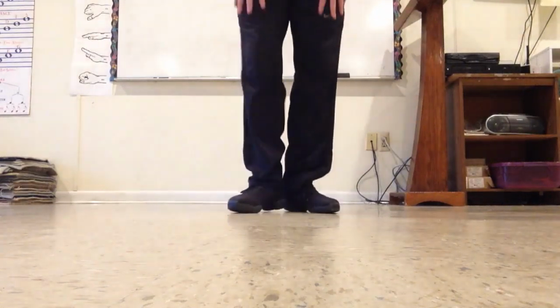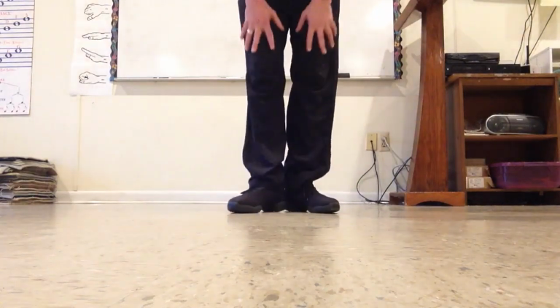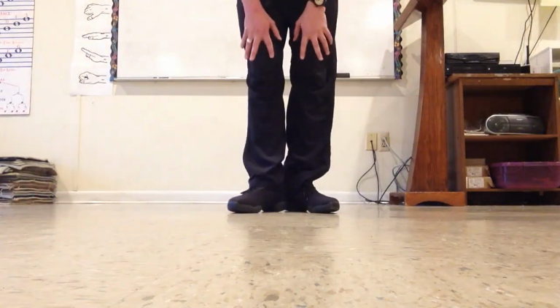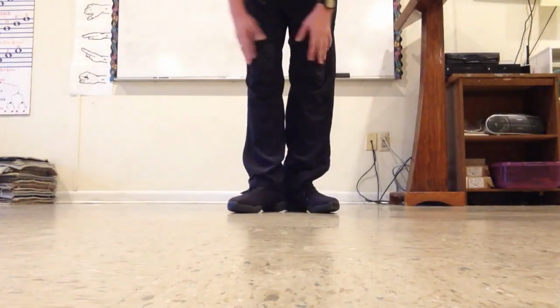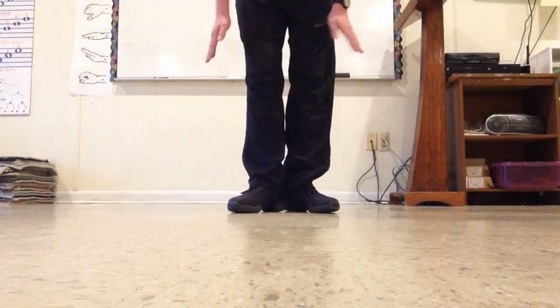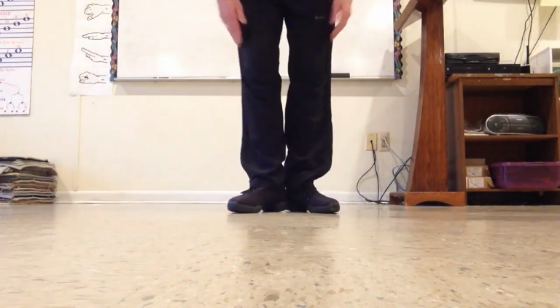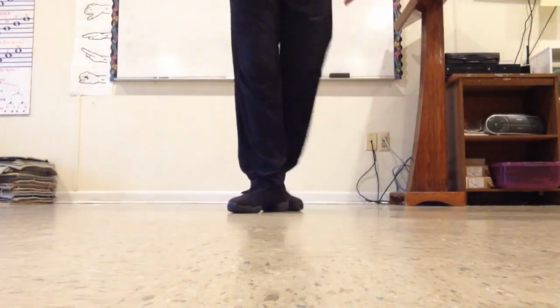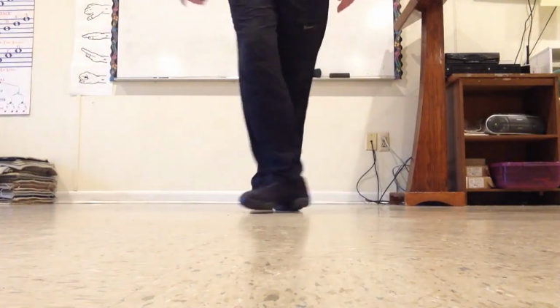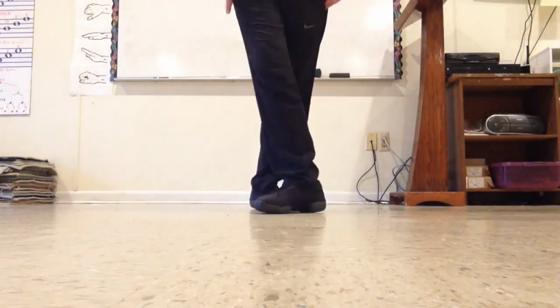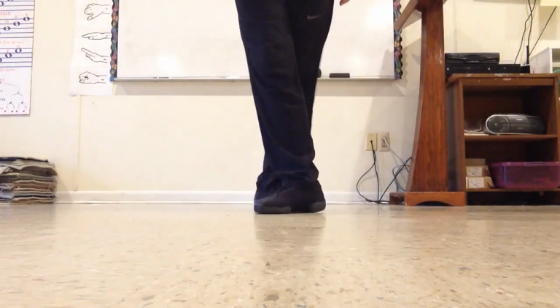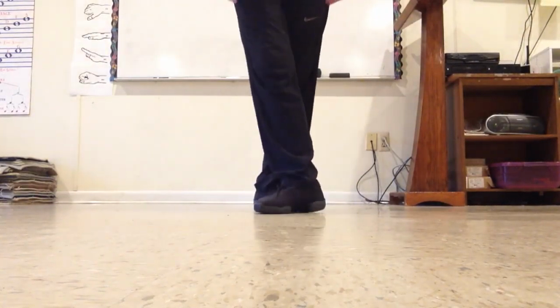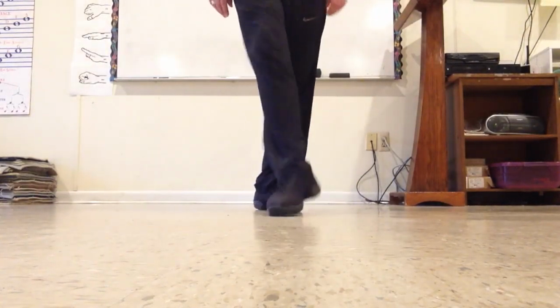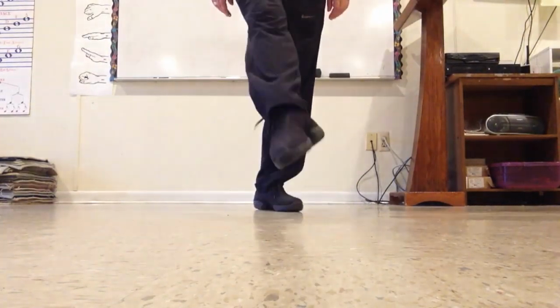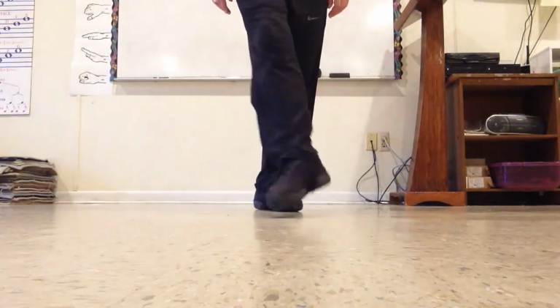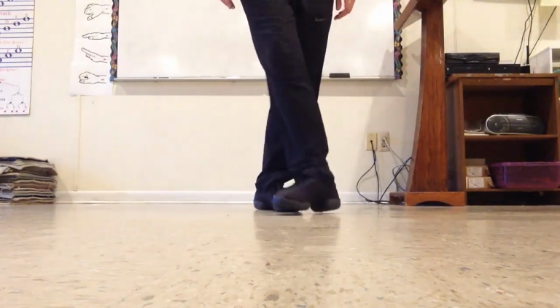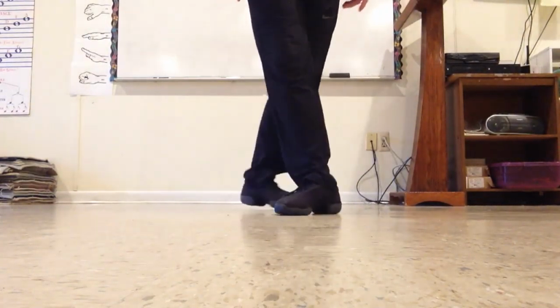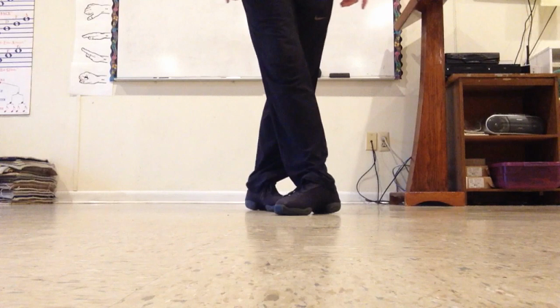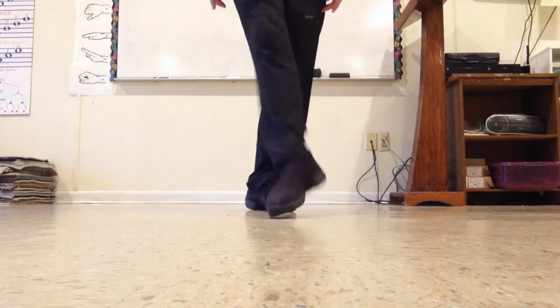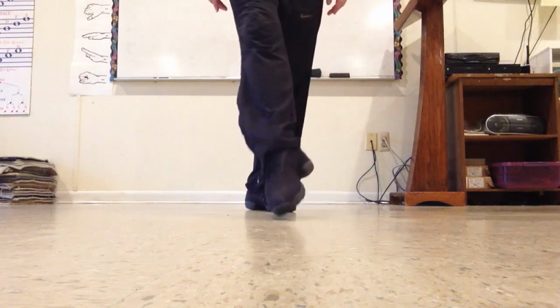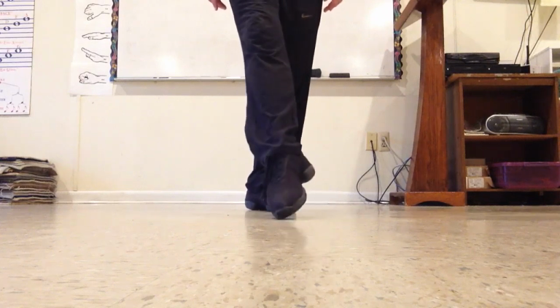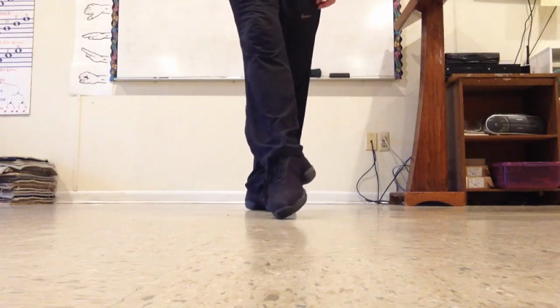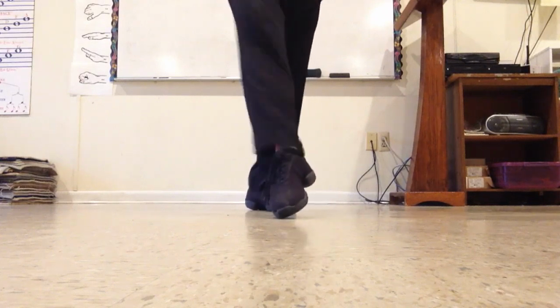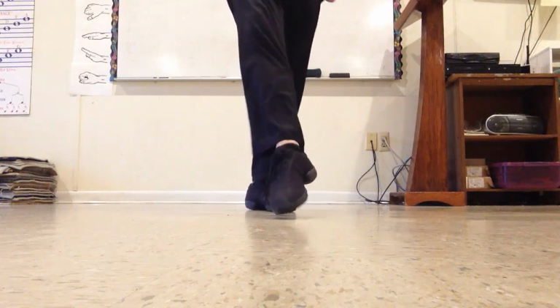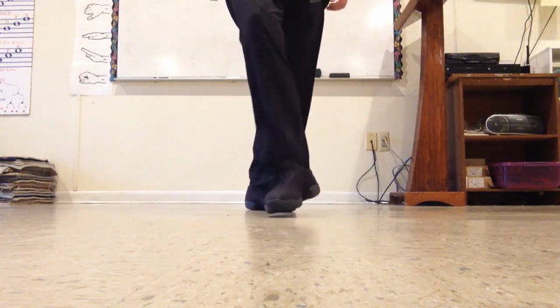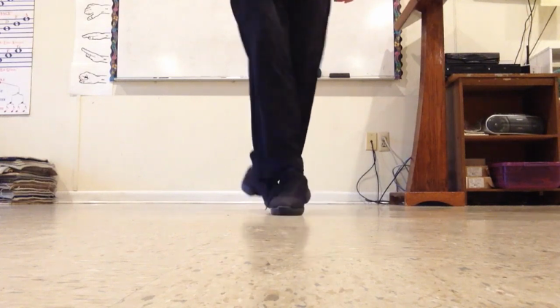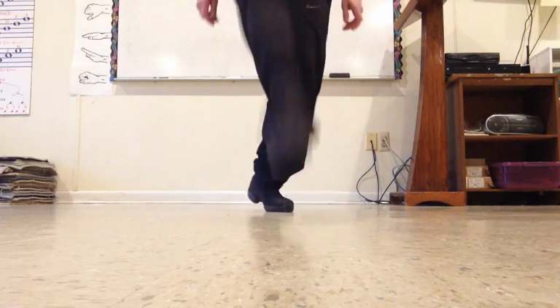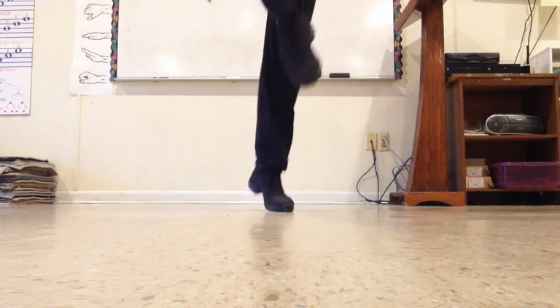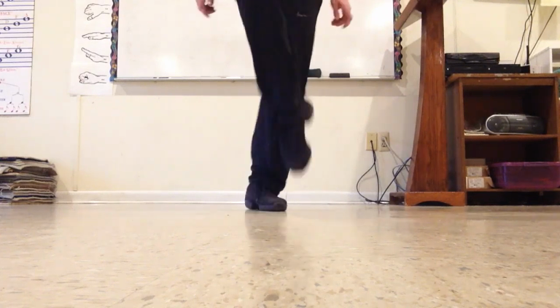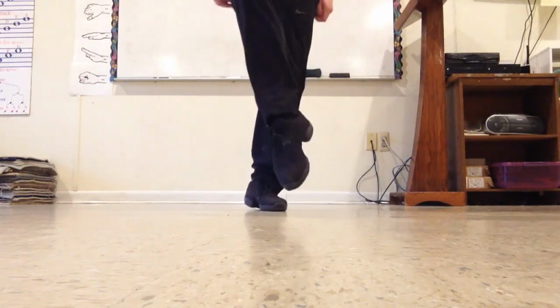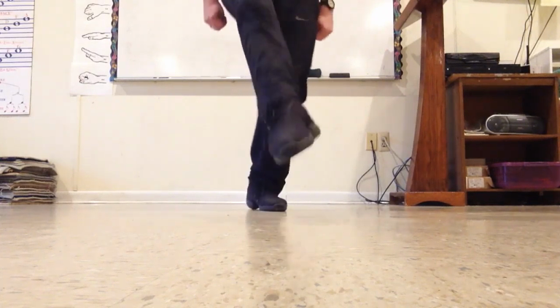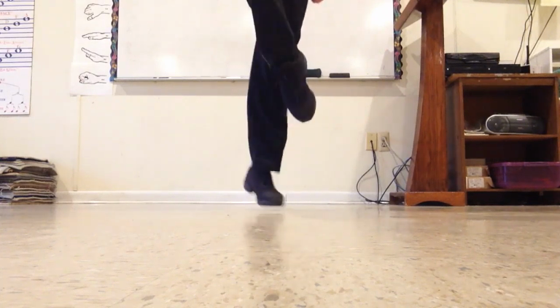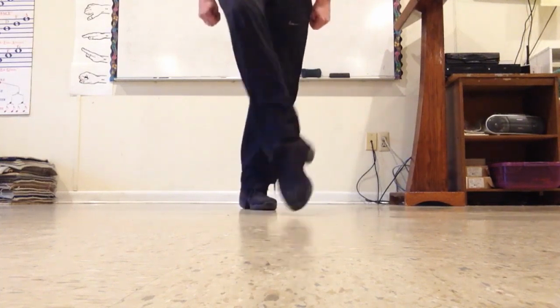This is the second step in the reel. Stretching point, right foot. Ready, and up, up.